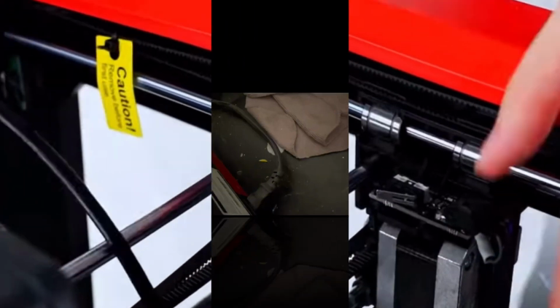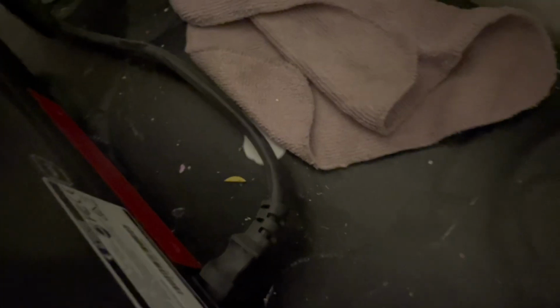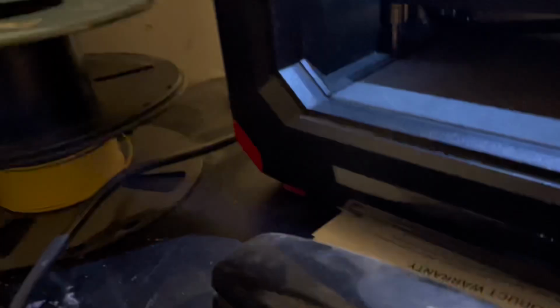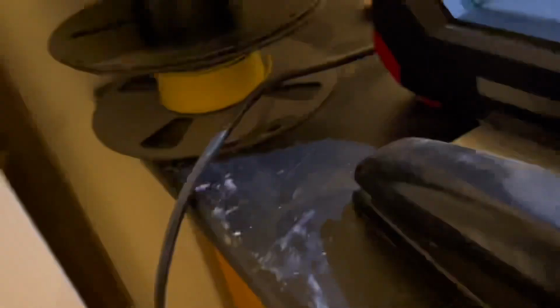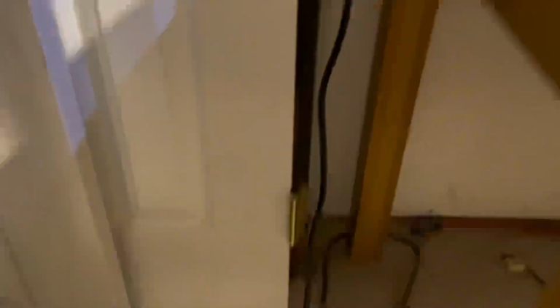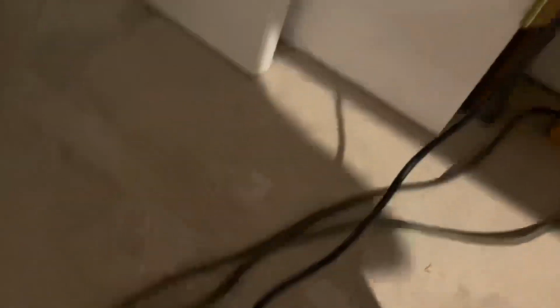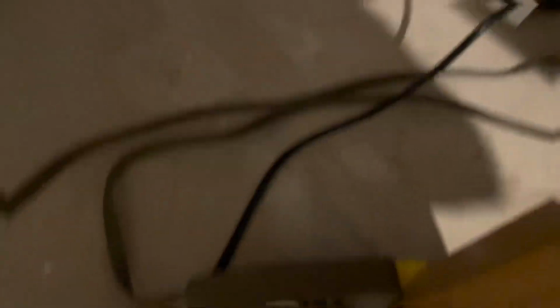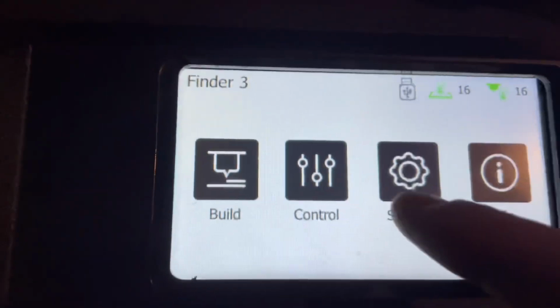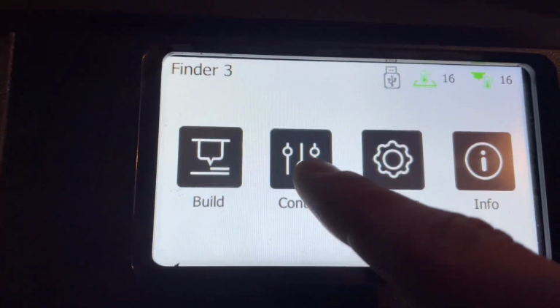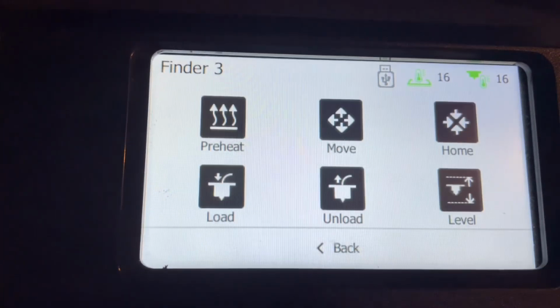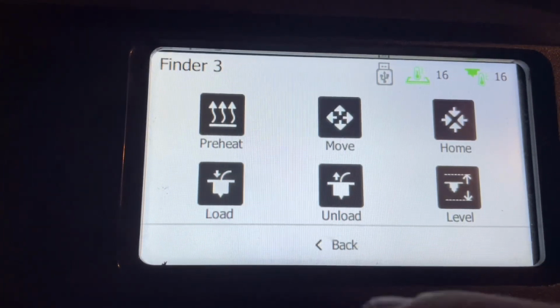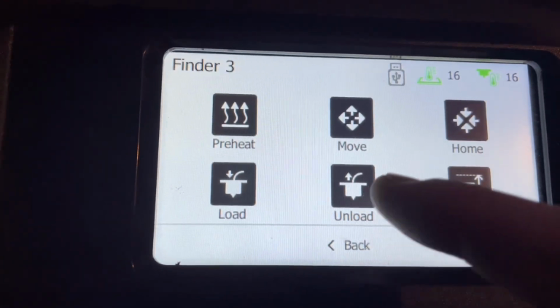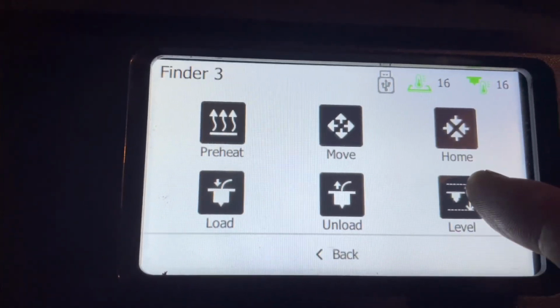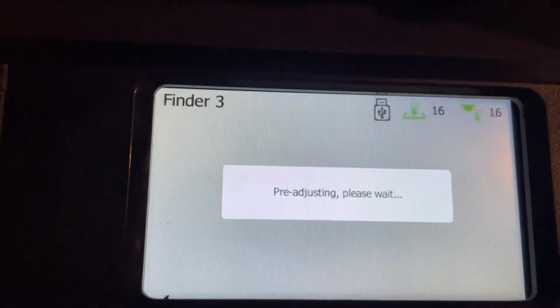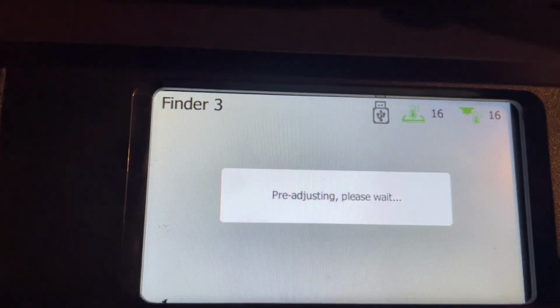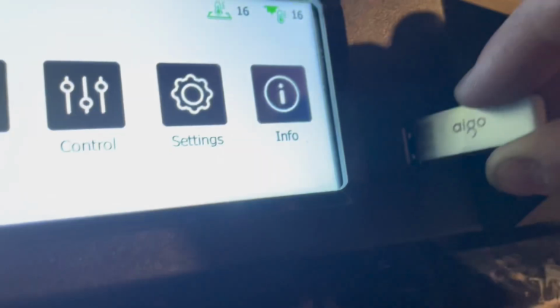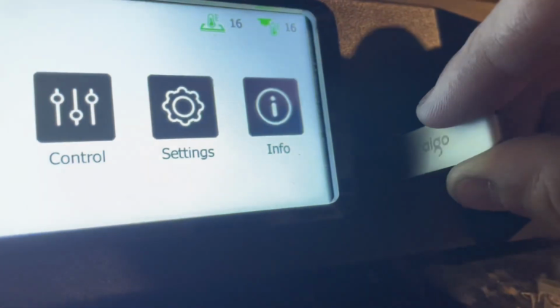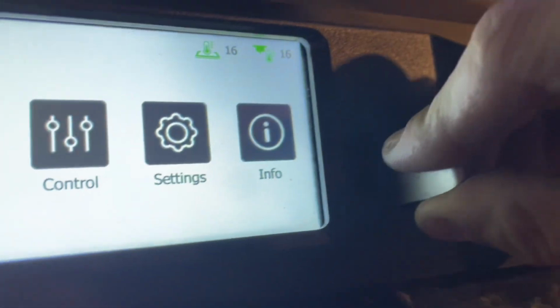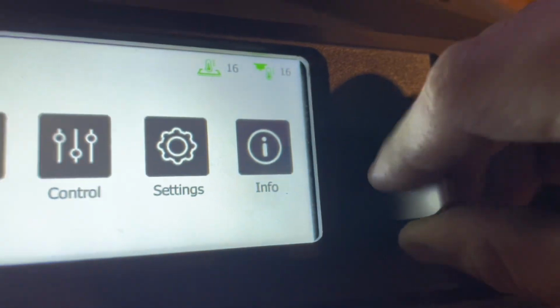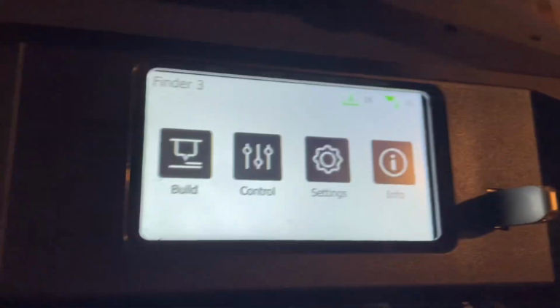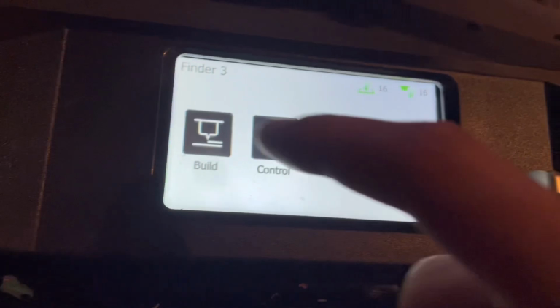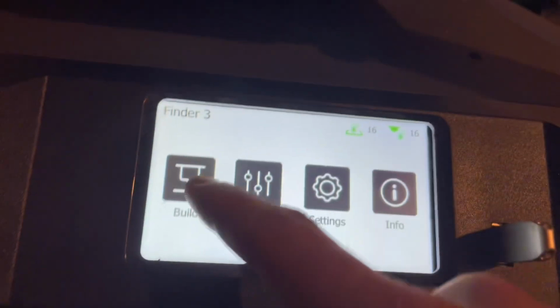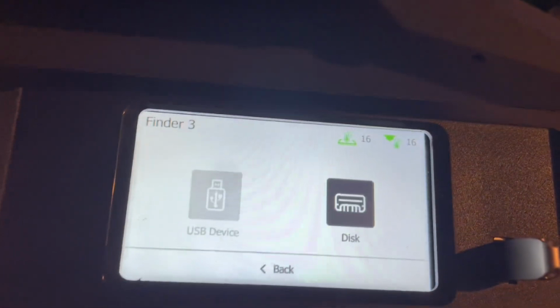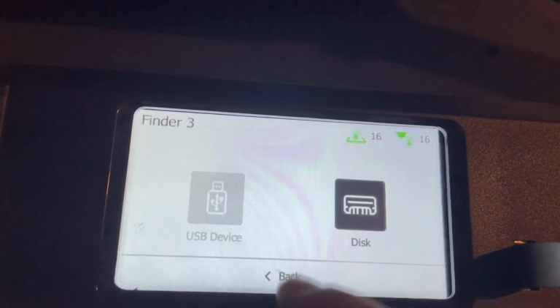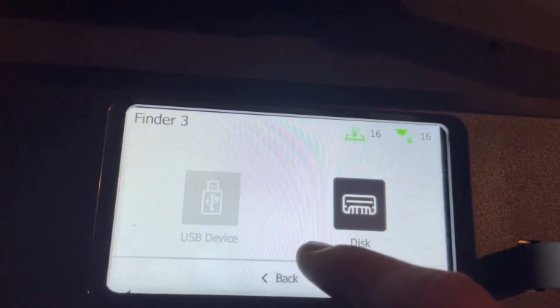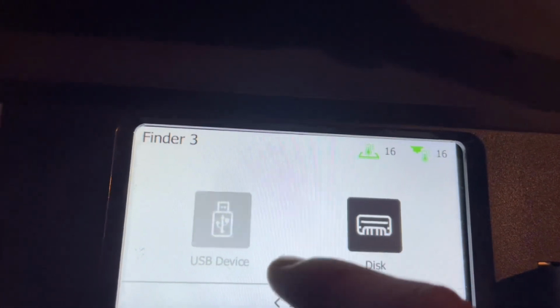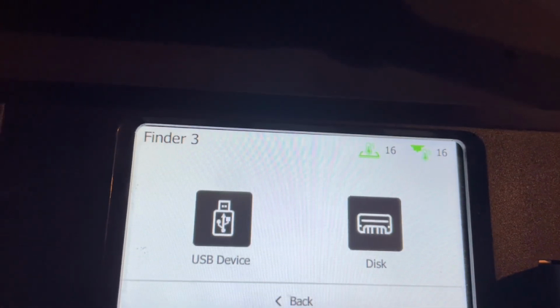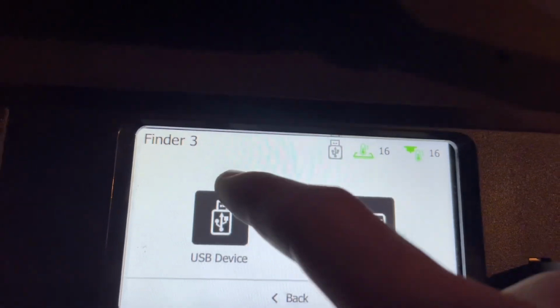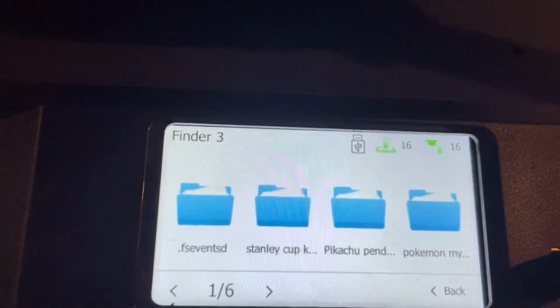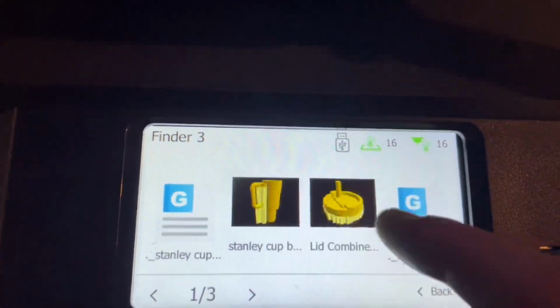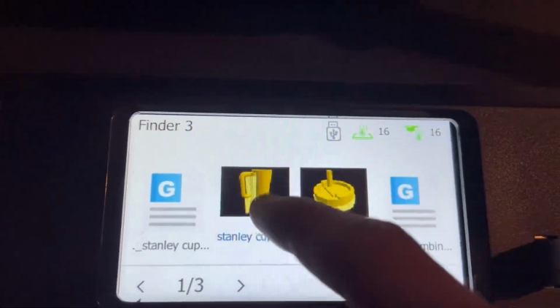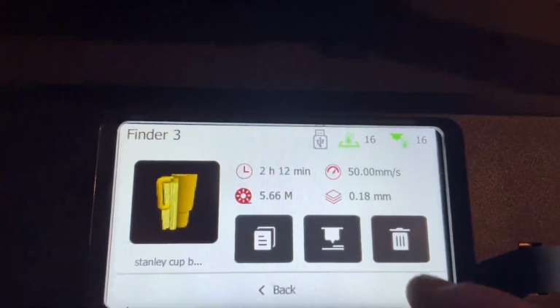Then you just have to plug the 3D printer in, level it, and download a 3D printable file to a USB, plug that in, and you're ready for your first print.